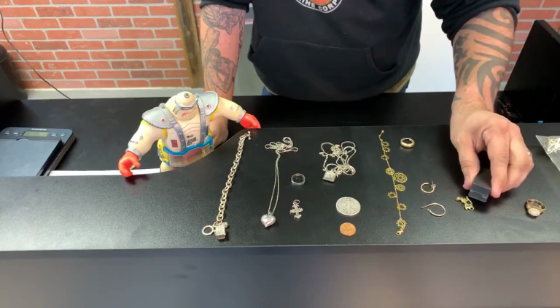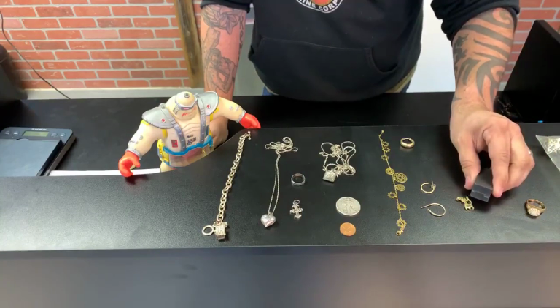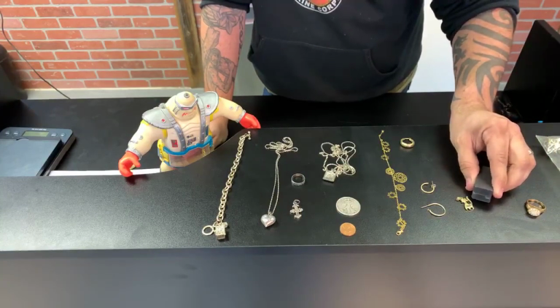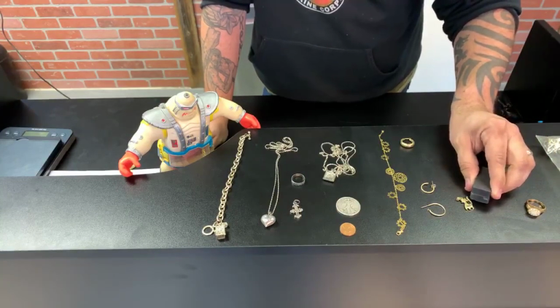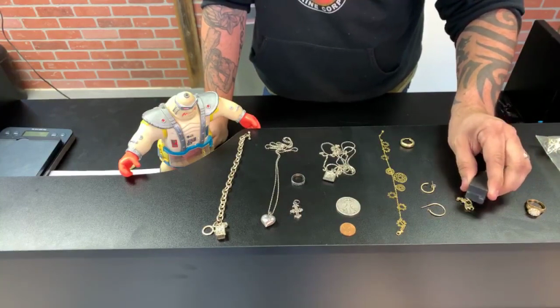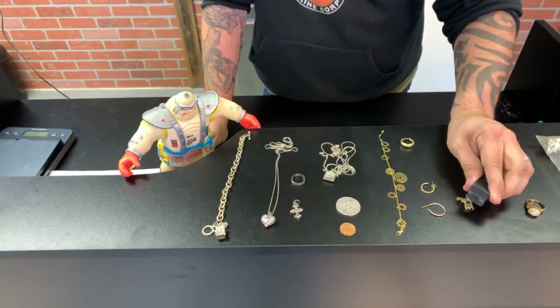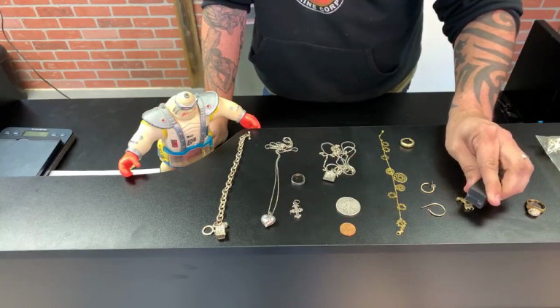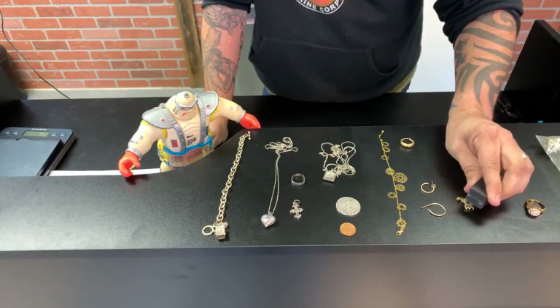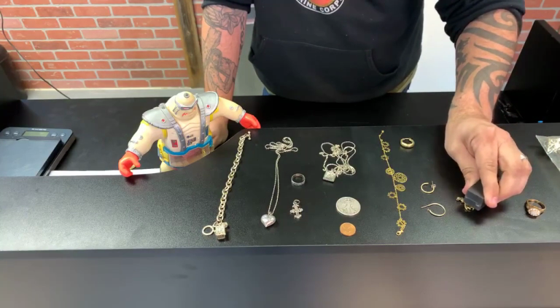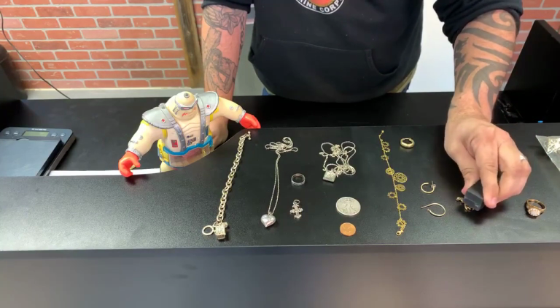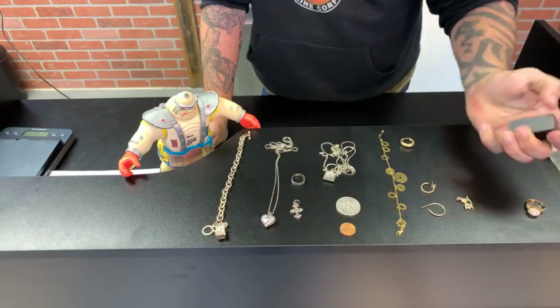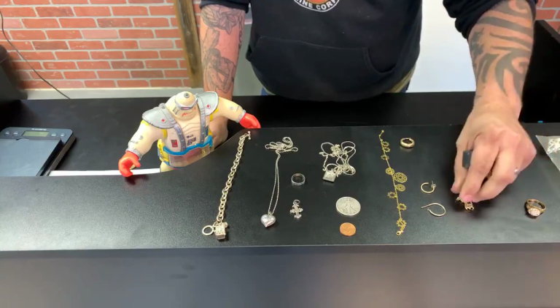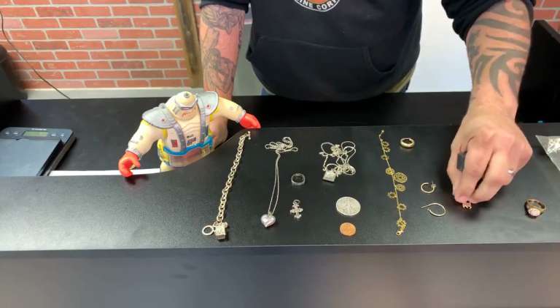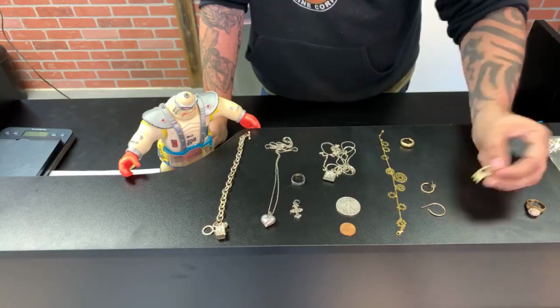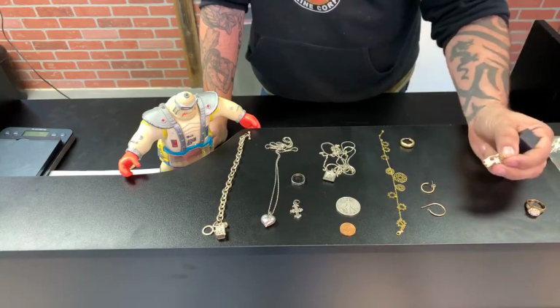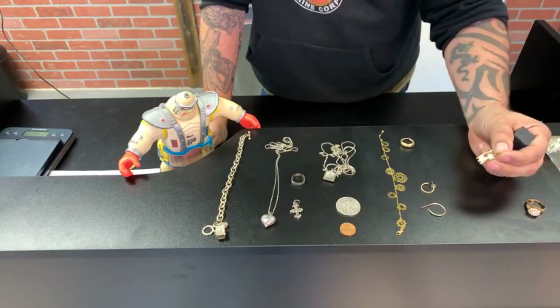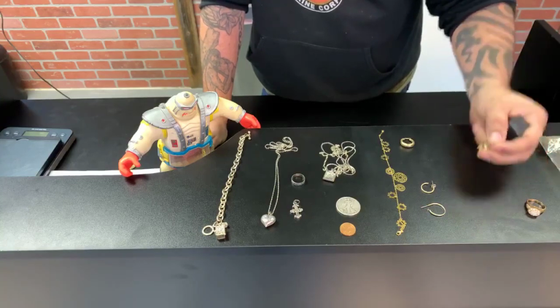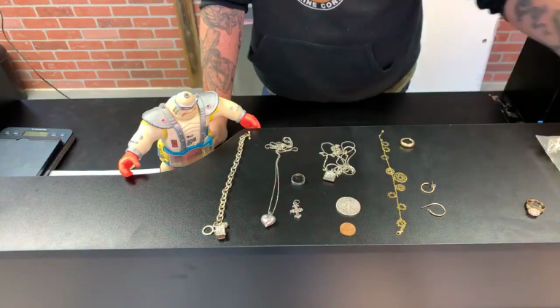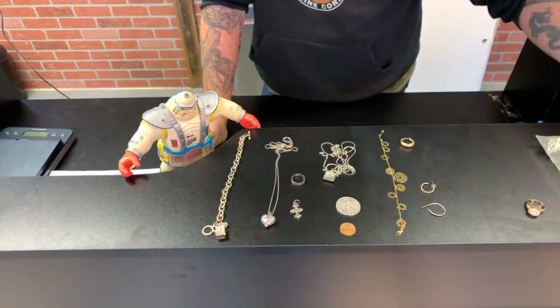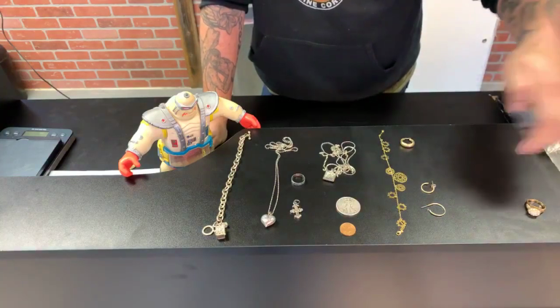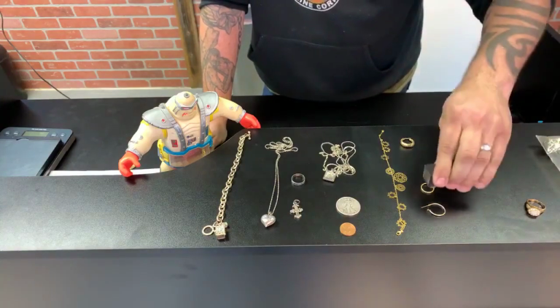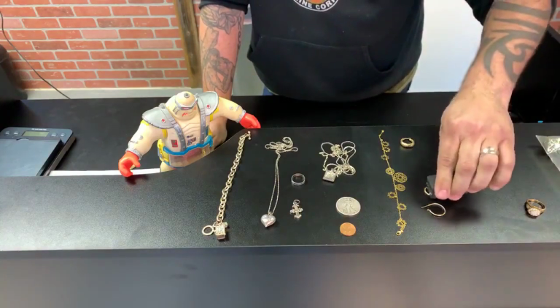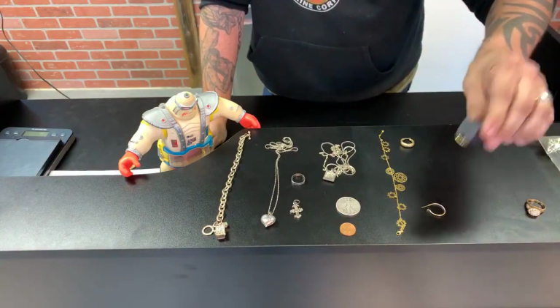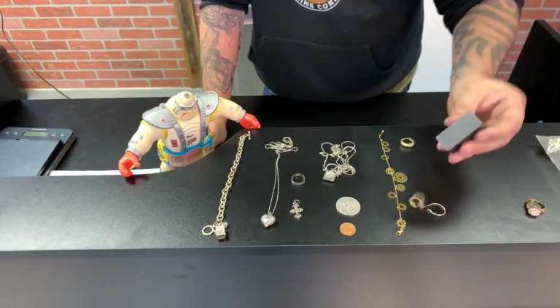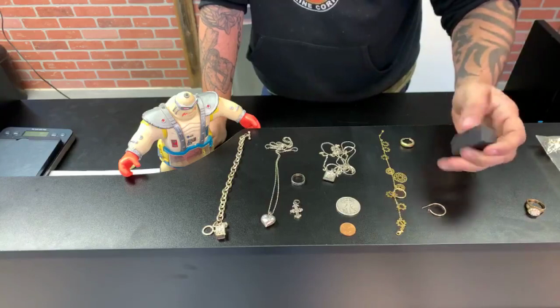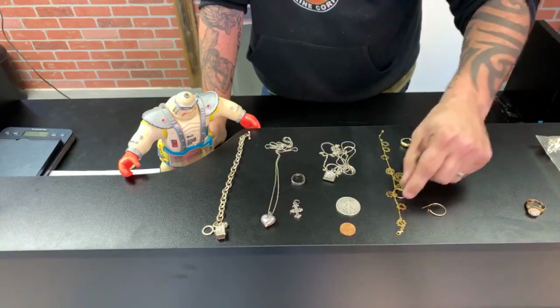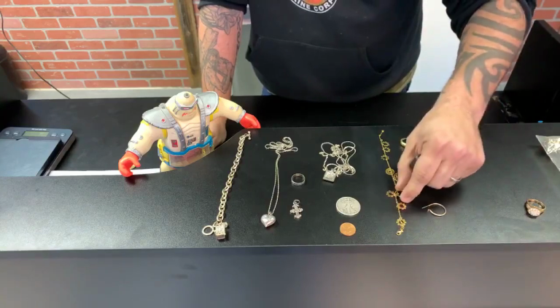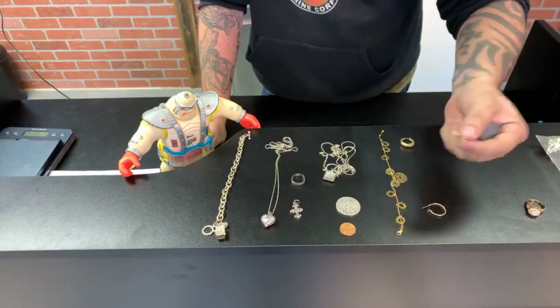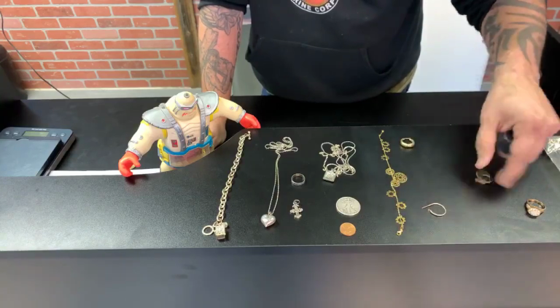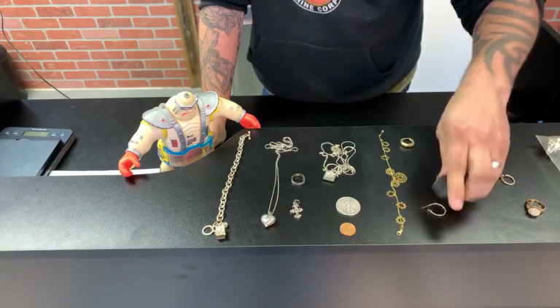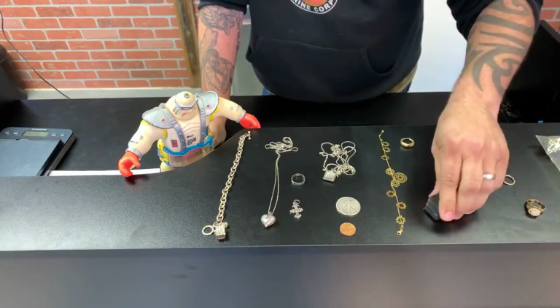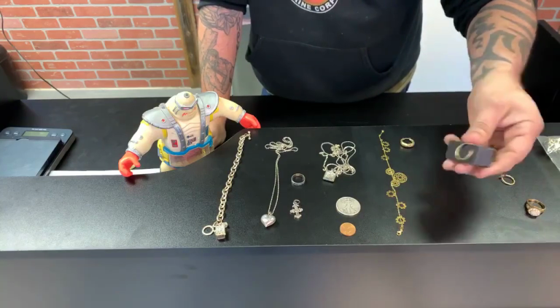This one right here — you kind of just want to hold it and see if you can move the item to see if it's heavily plated. This is actually 14 karat gold. These do look like gold to the eye, but they're not heavily coated.